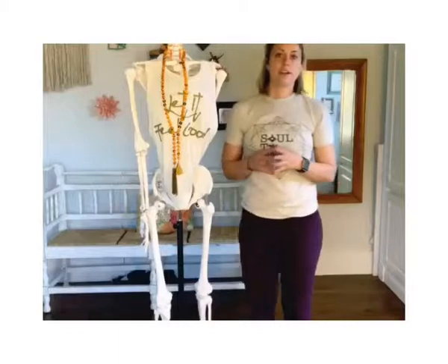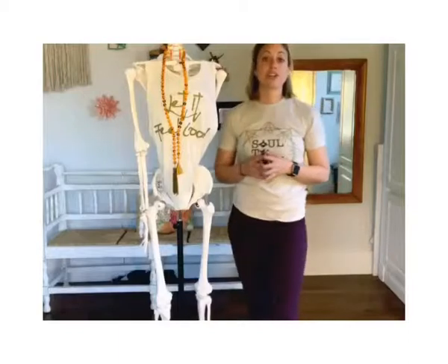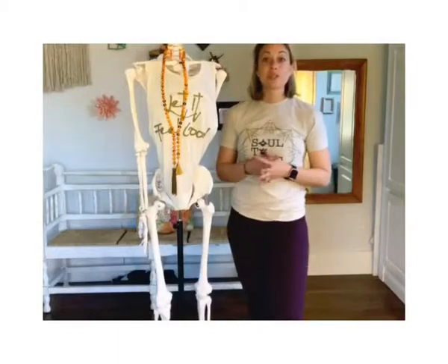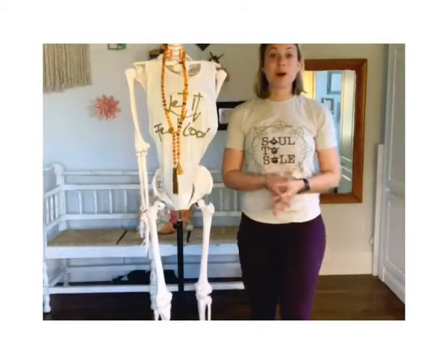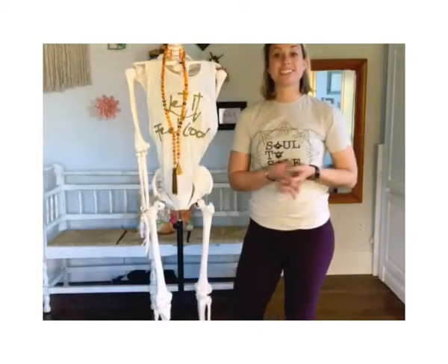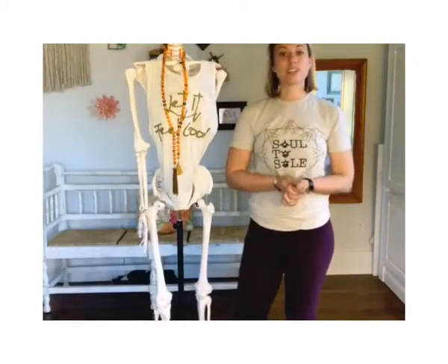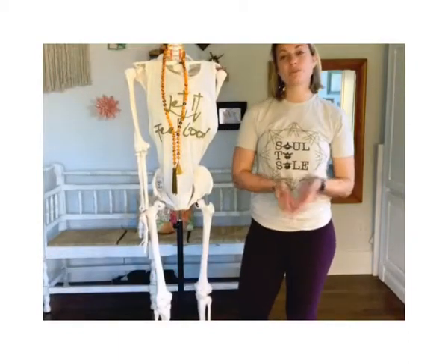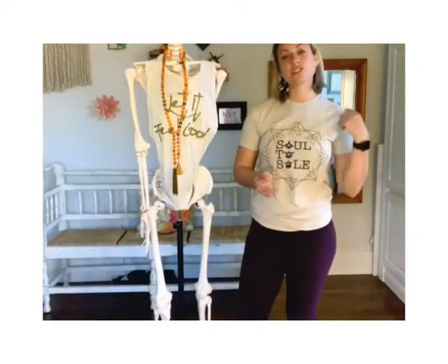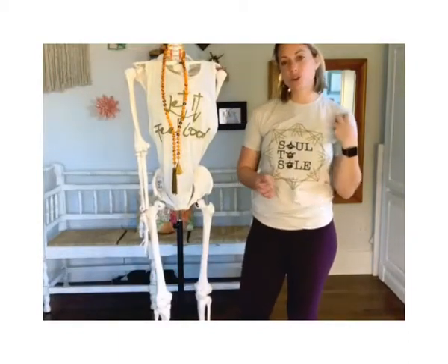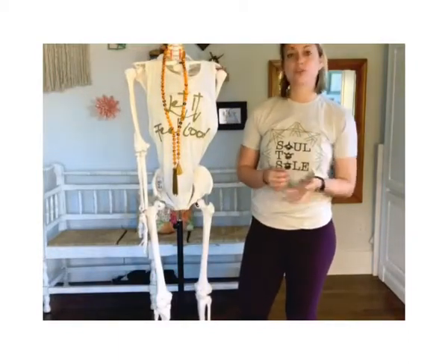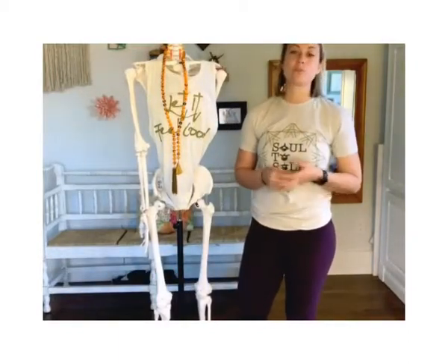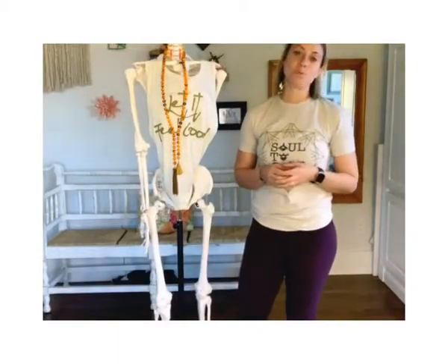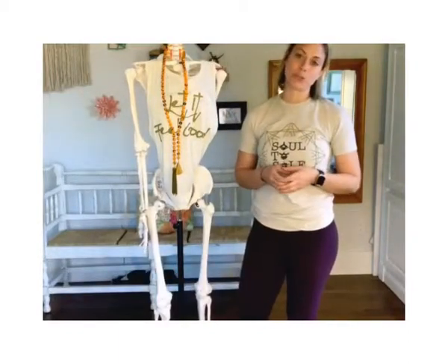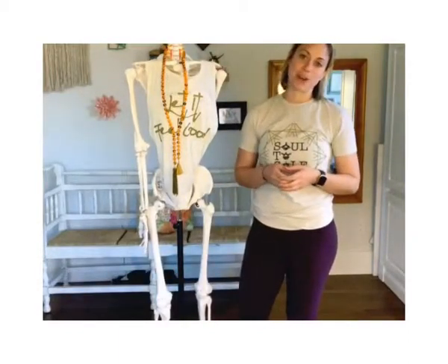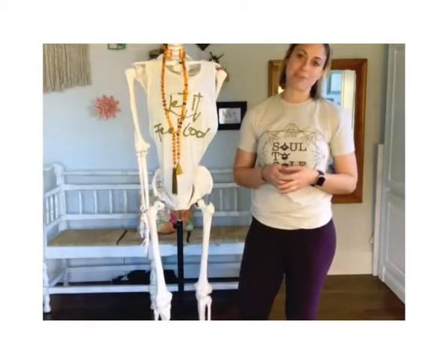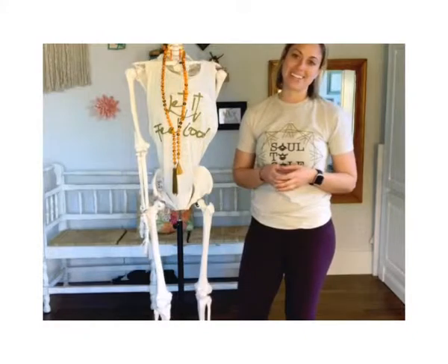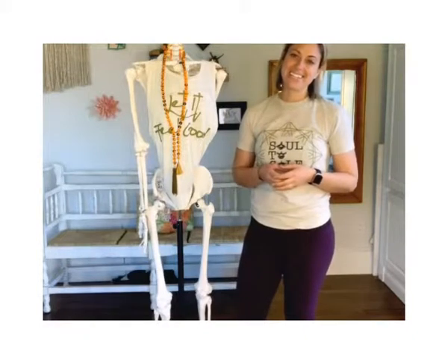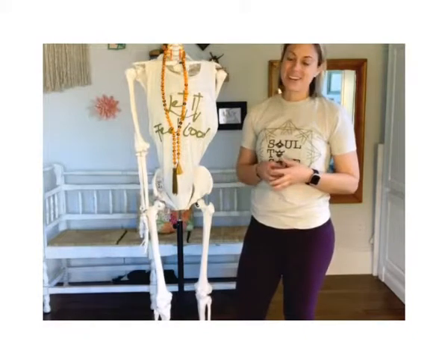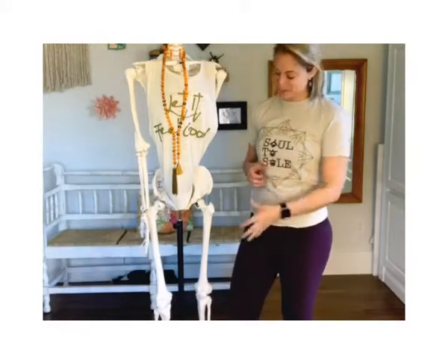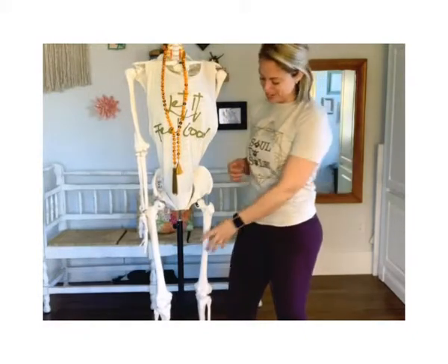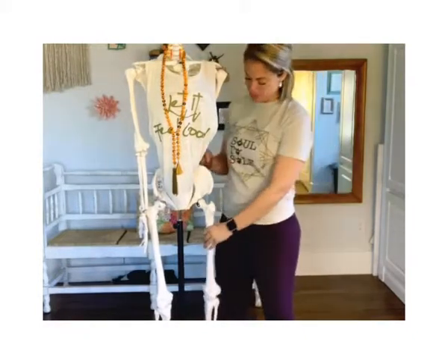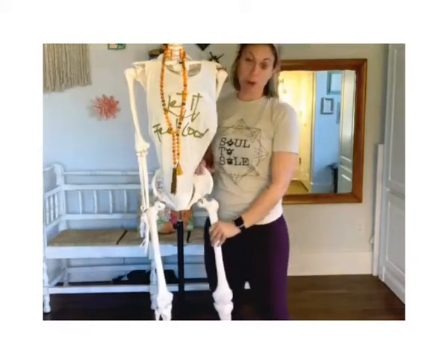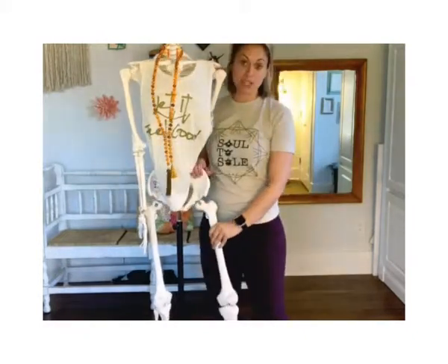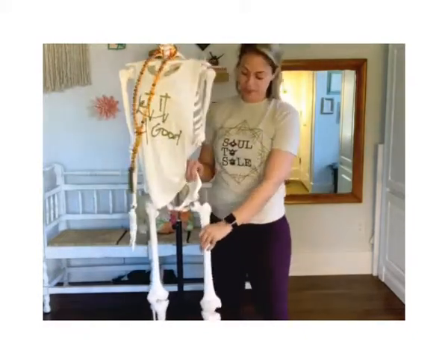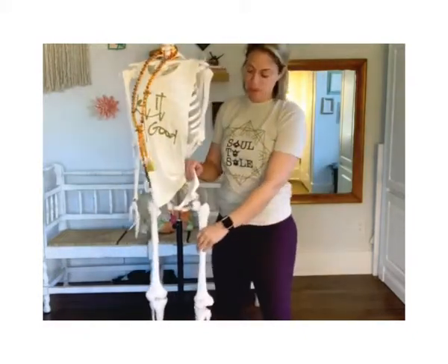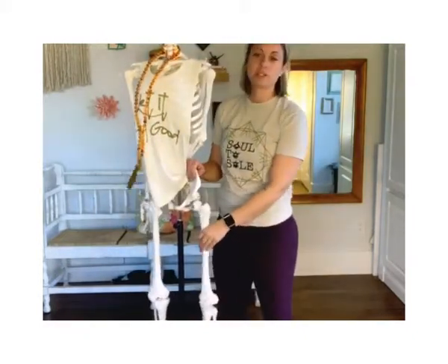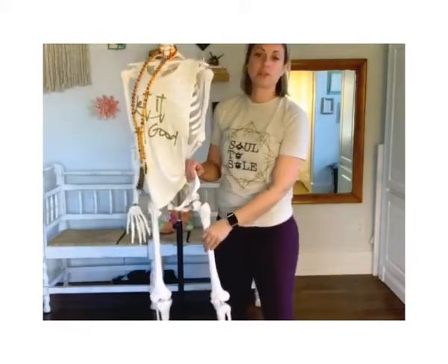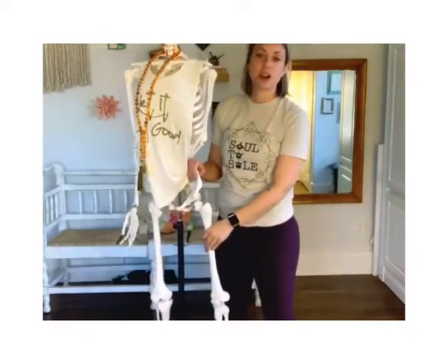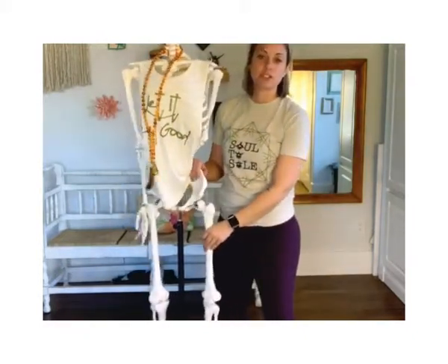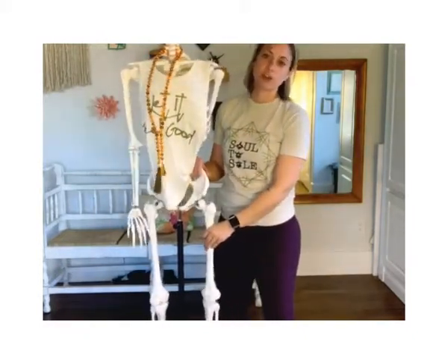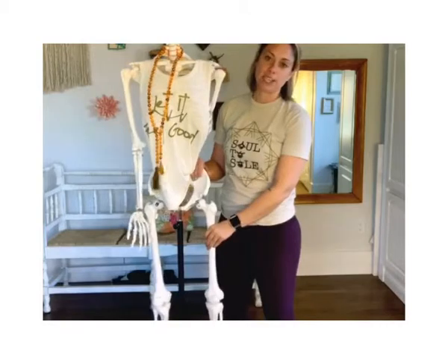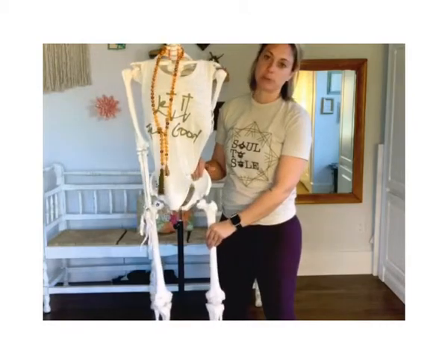Your hip is a ball and socket joint. Besides the shoulder, it's one of the most mobile joints you have in your body. The femur is the ball and the pelvis is part of the socket, or your acetabulum.